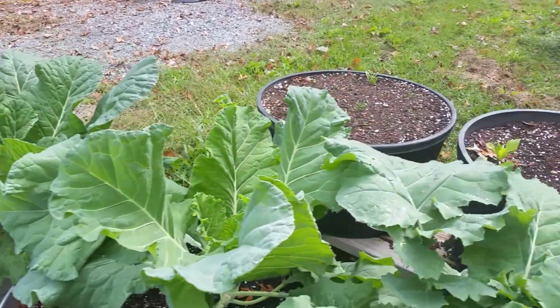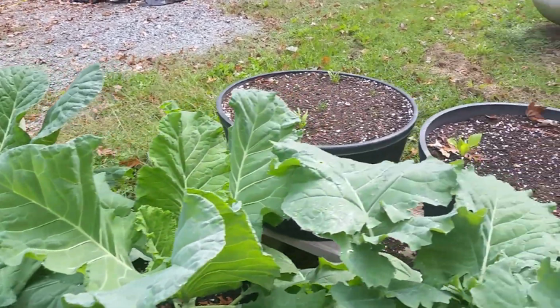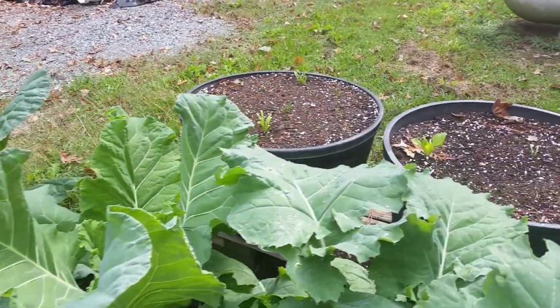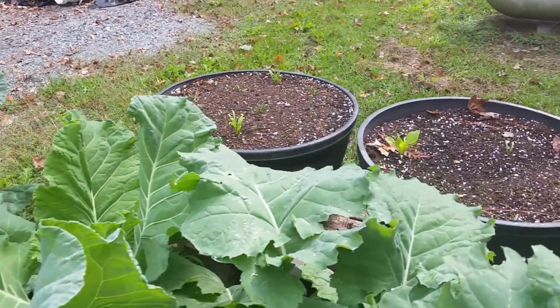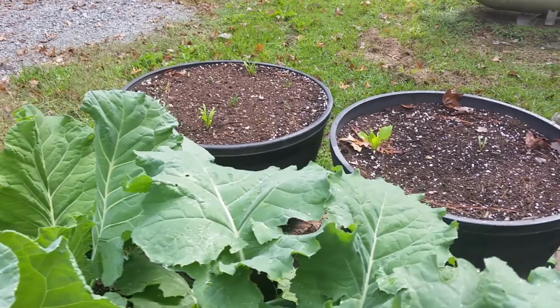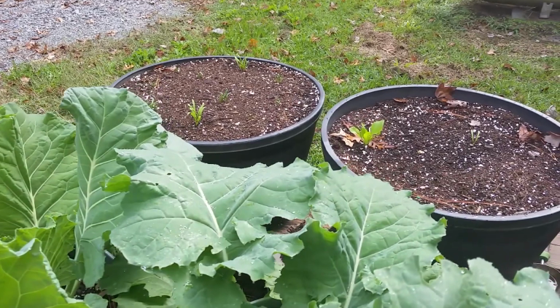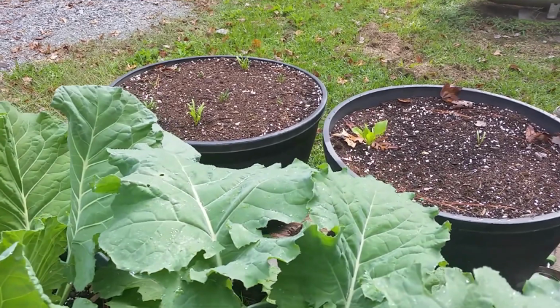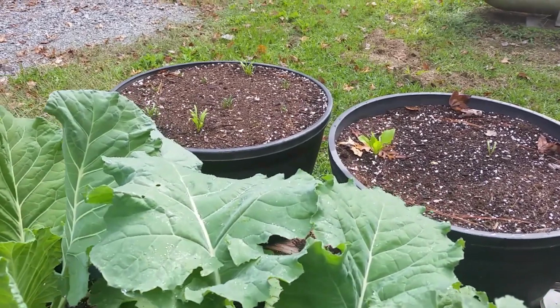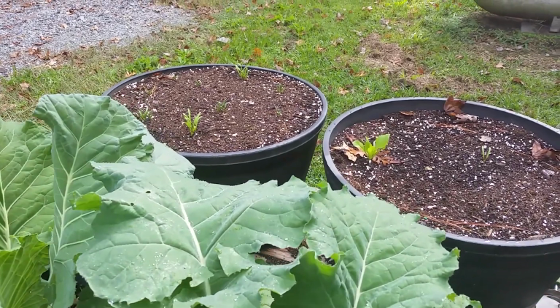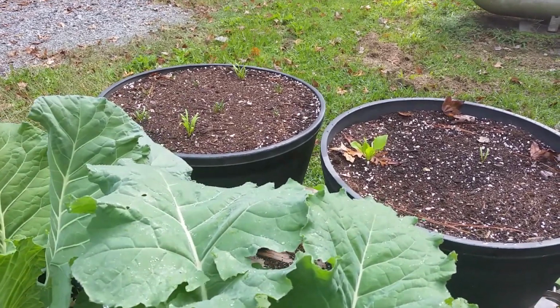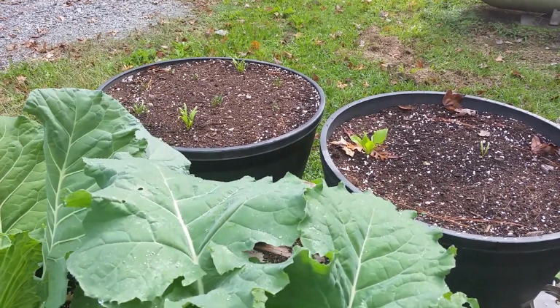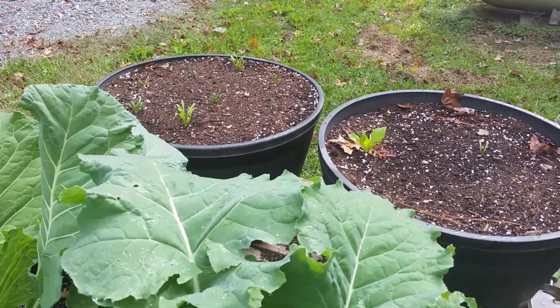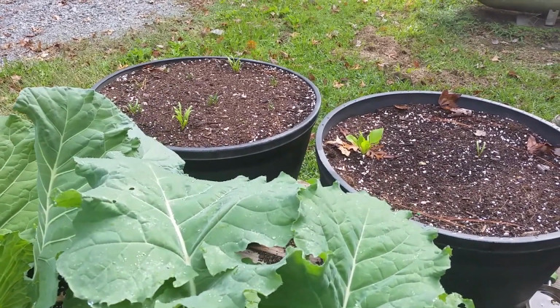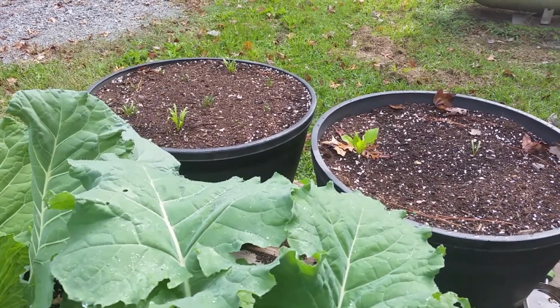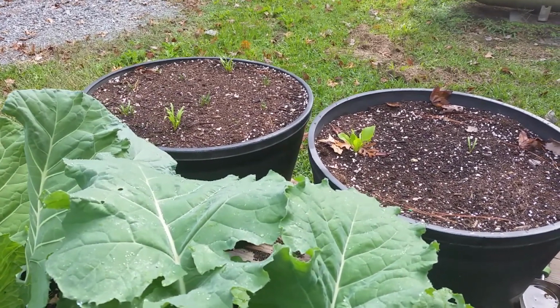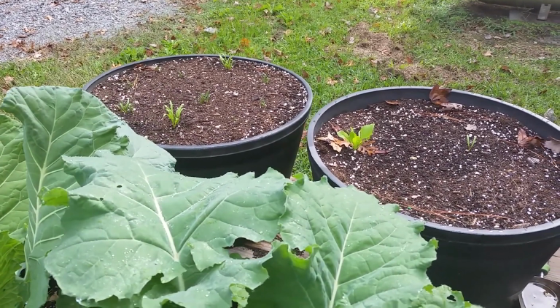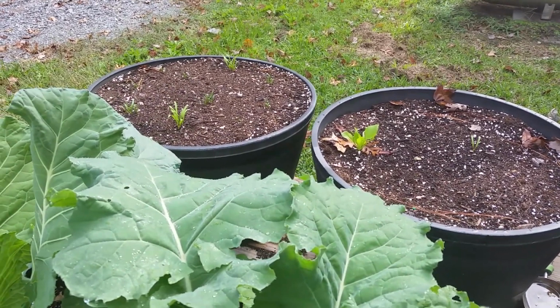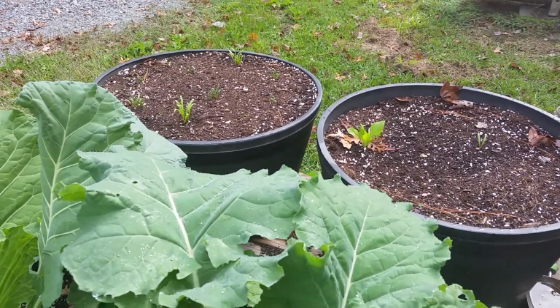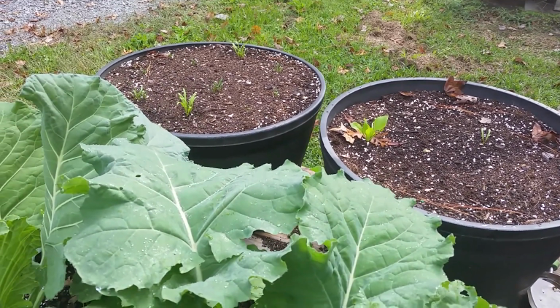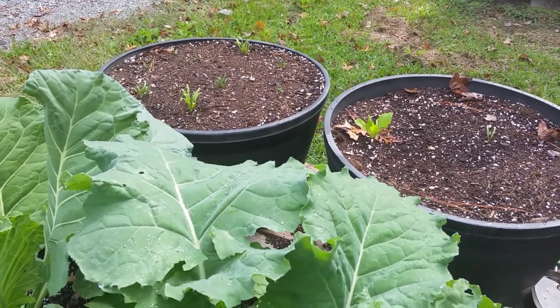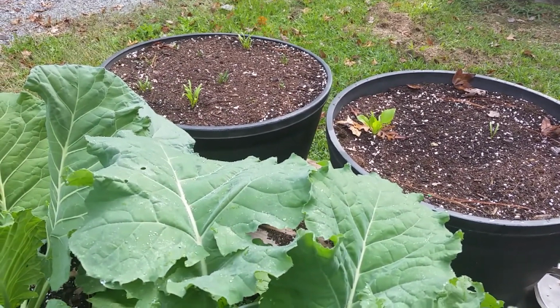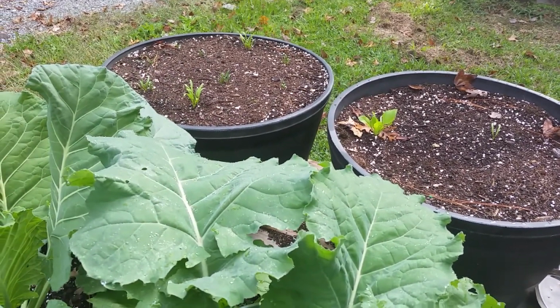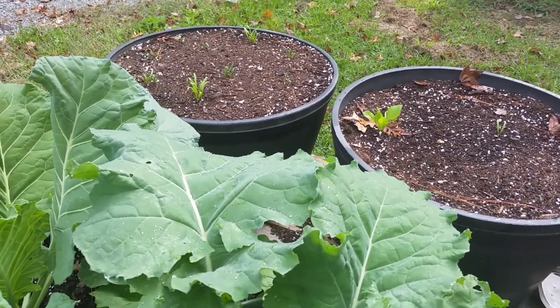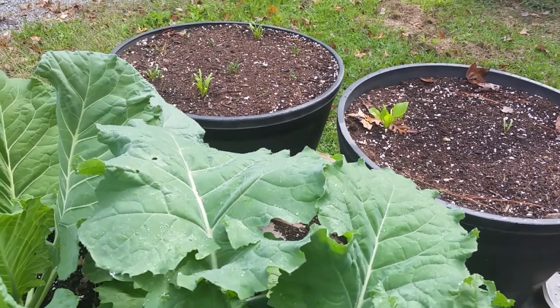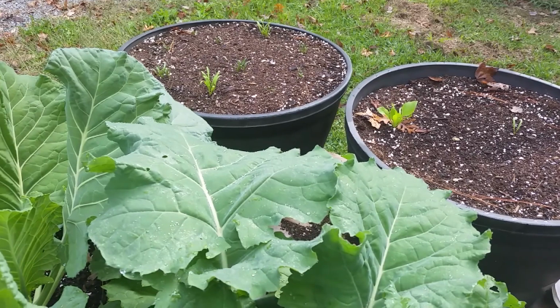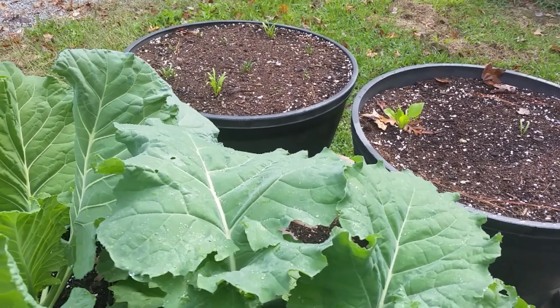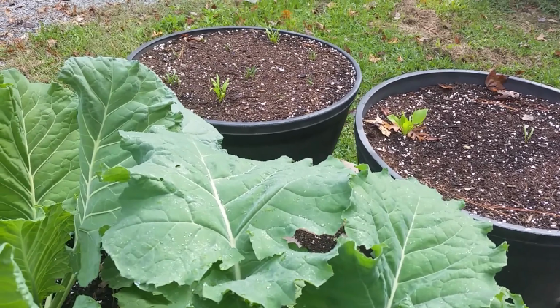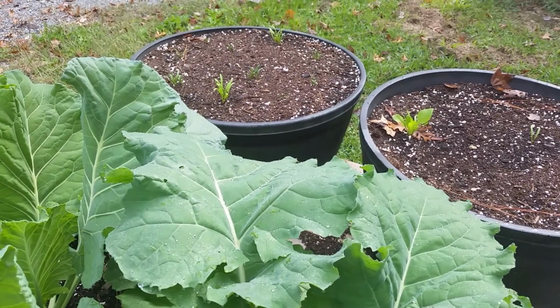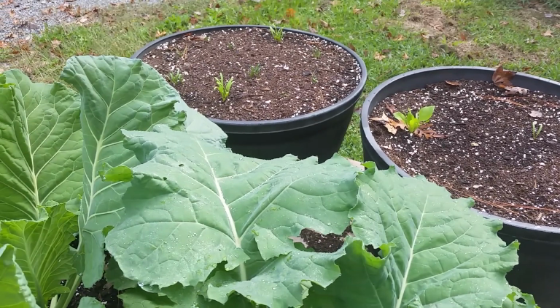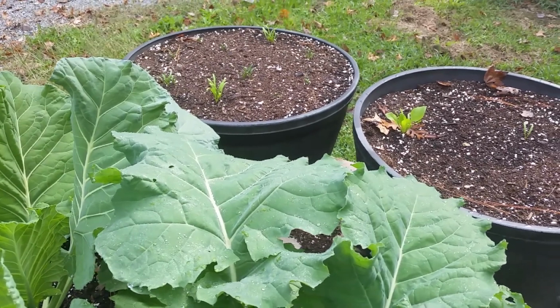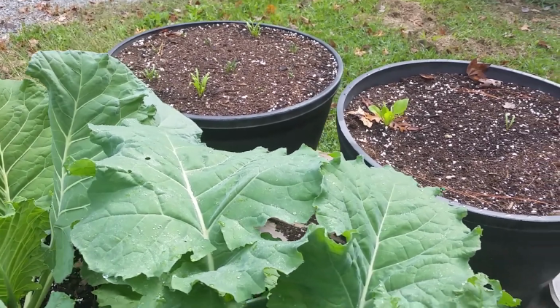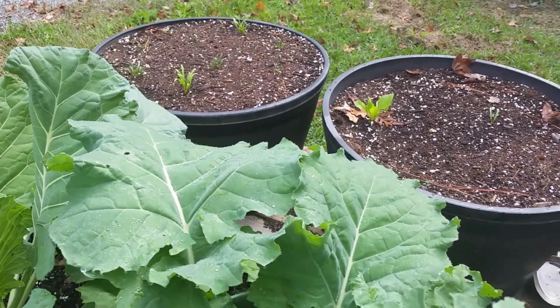Spinach is doing pretty good. Pretty soon I'm gonna have to thin them out when they get a little bit bigger than what they are right now.